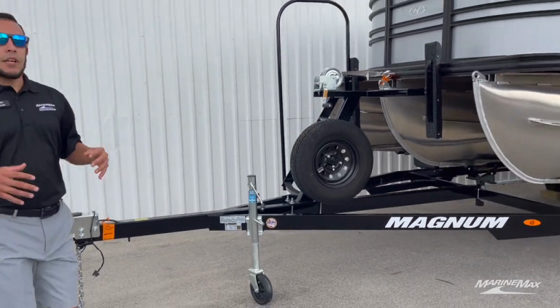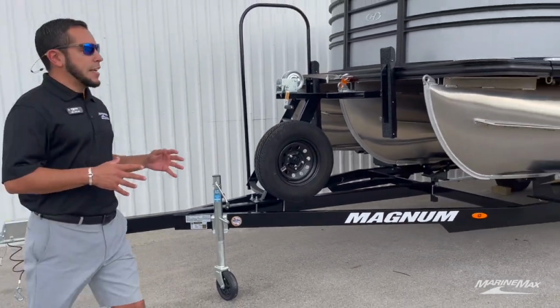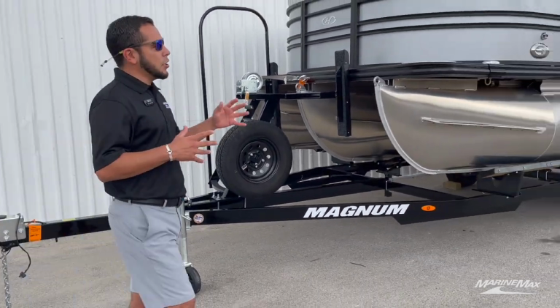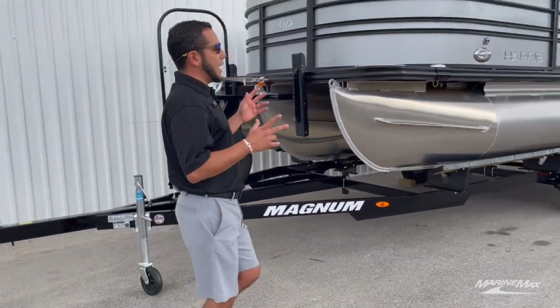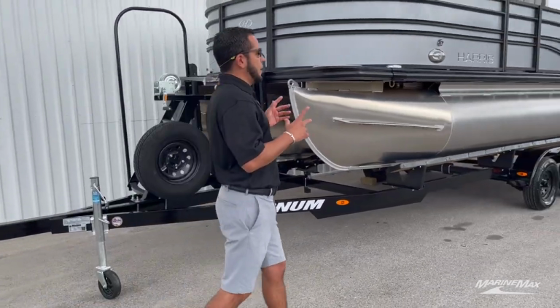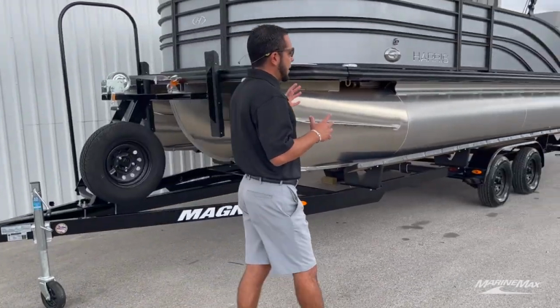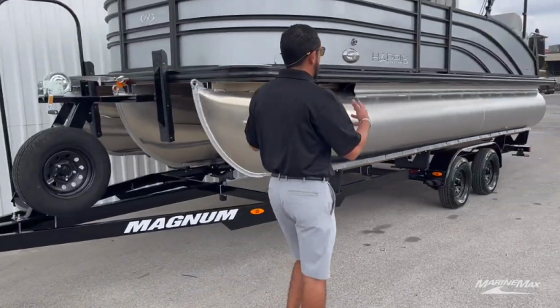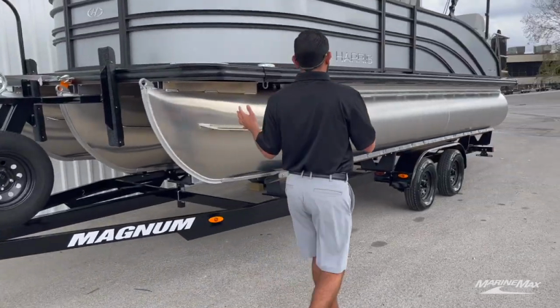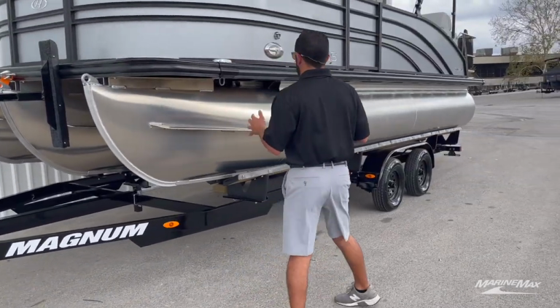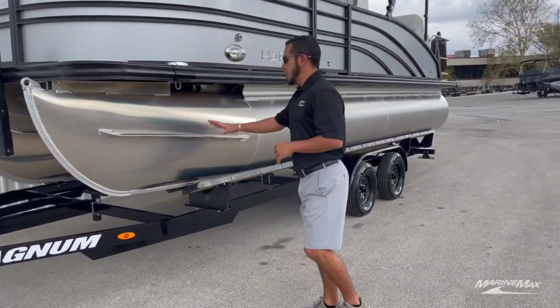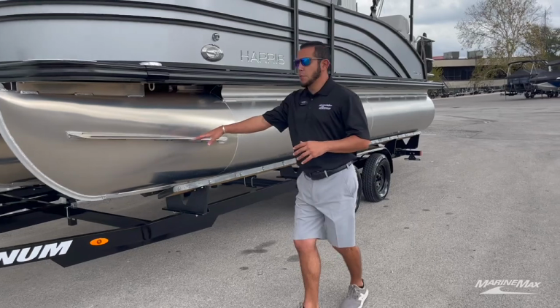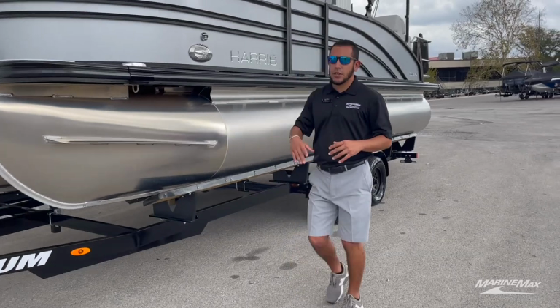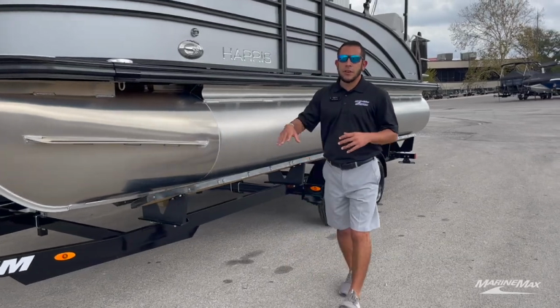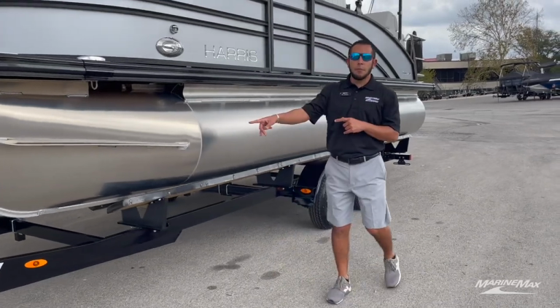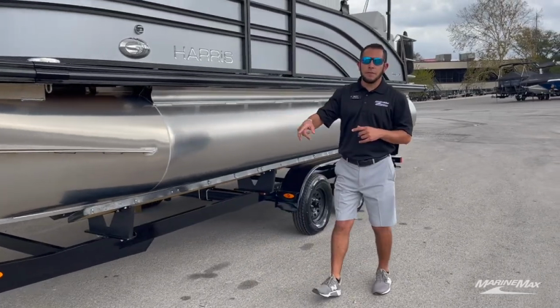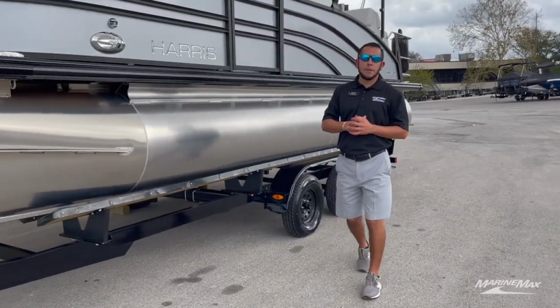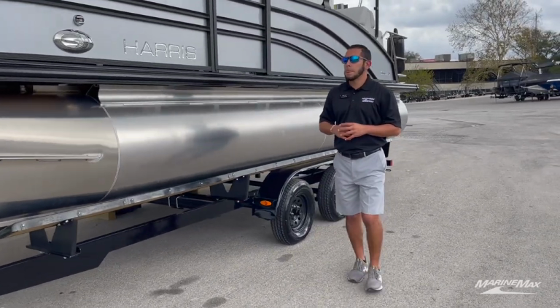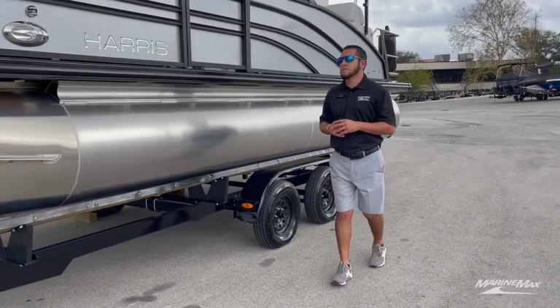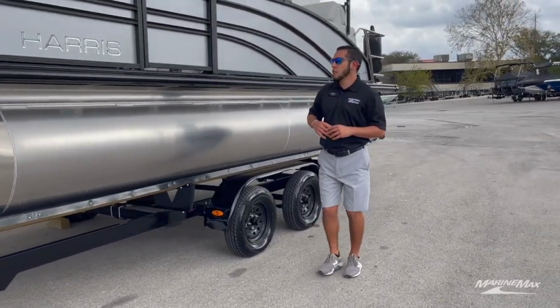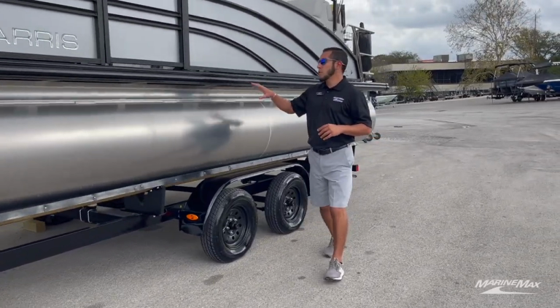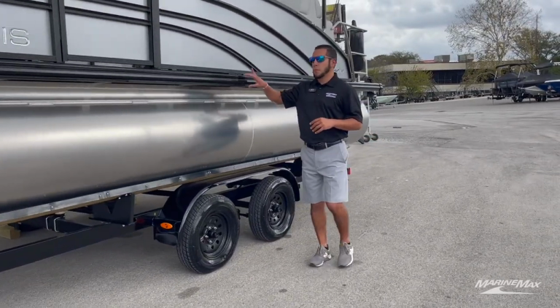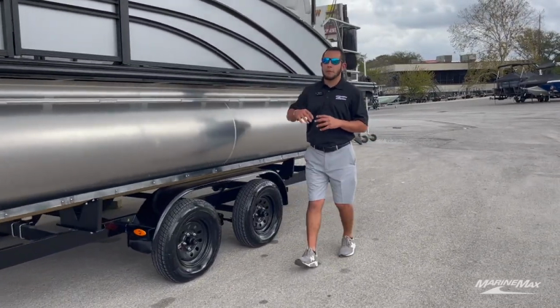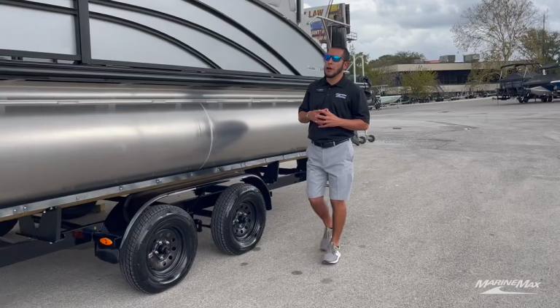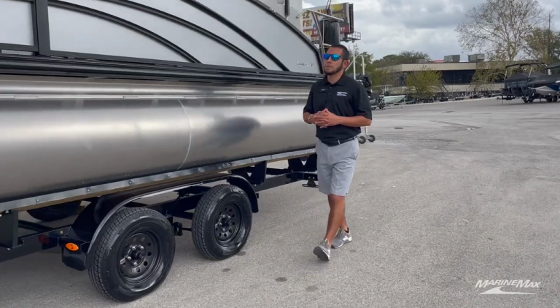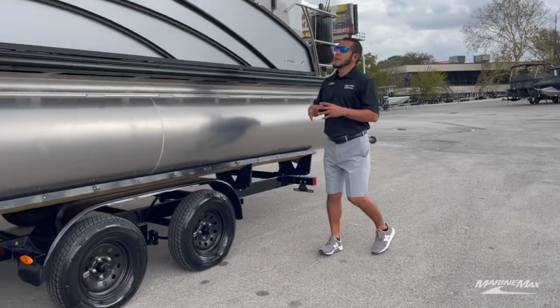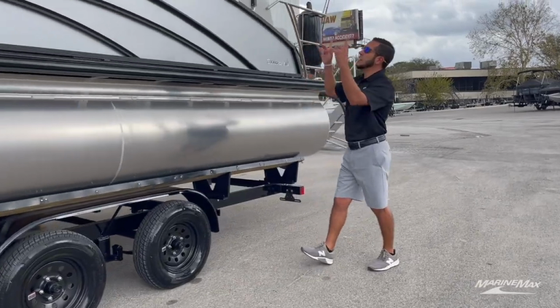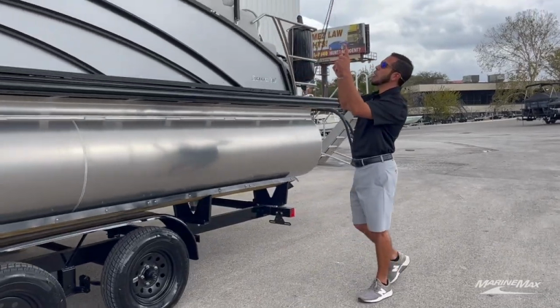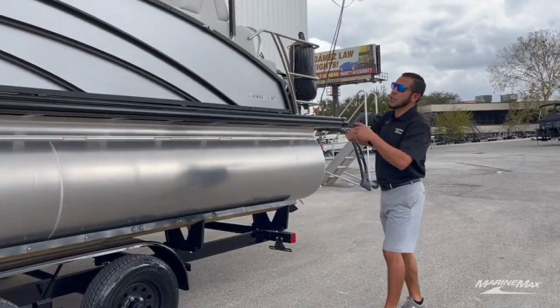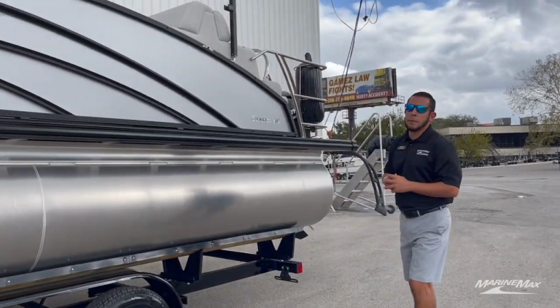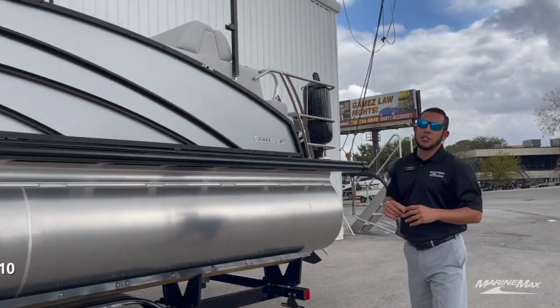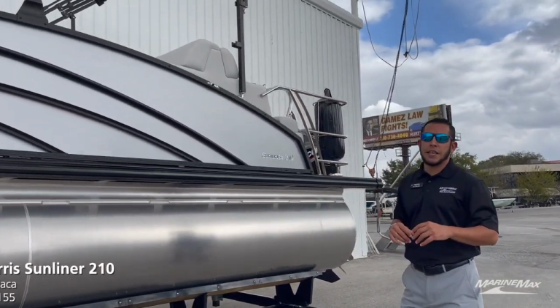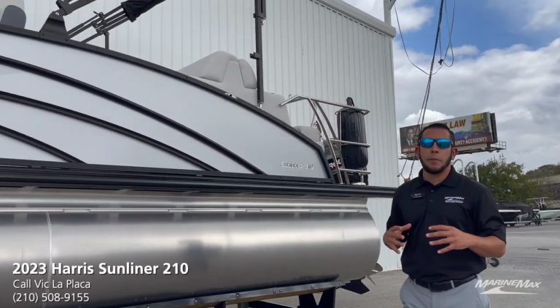Taking a look at the rest of the pontoon, you'll see you've got your splash guard up in the front, the black rub rail, and we did the large single bimini on this particular boat.